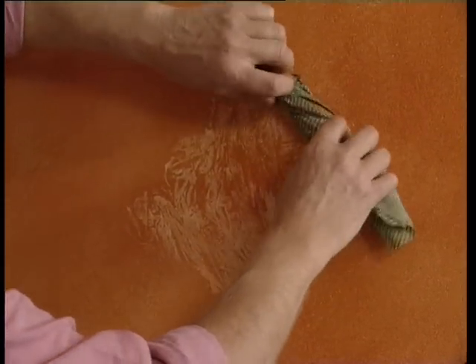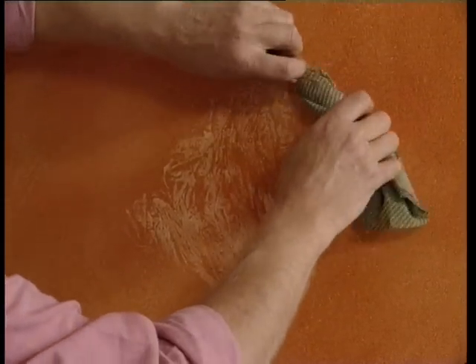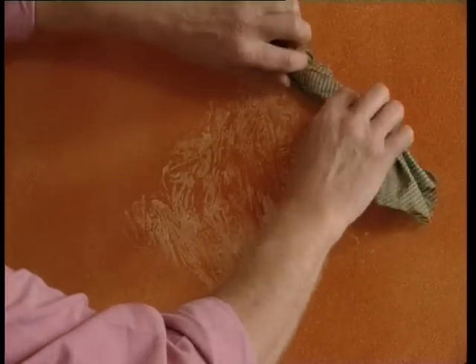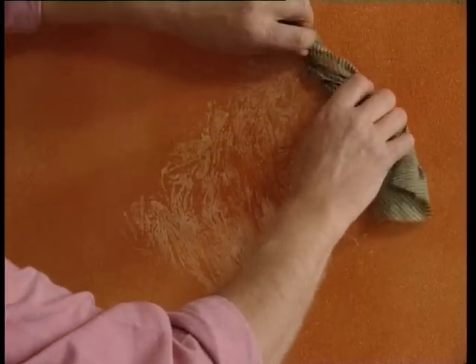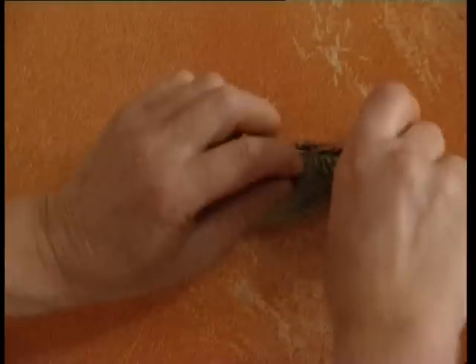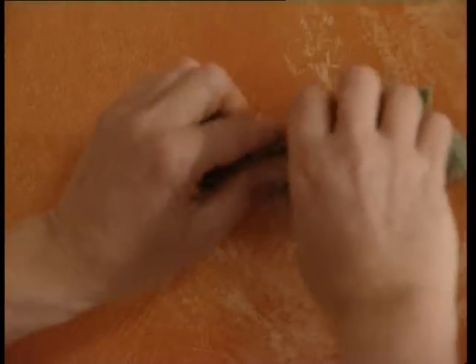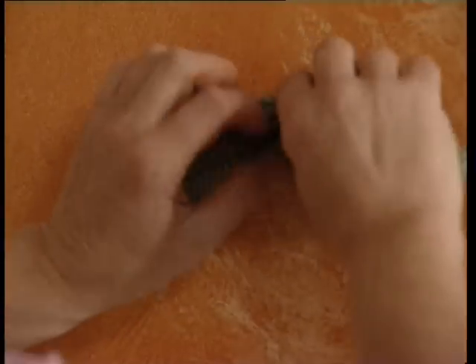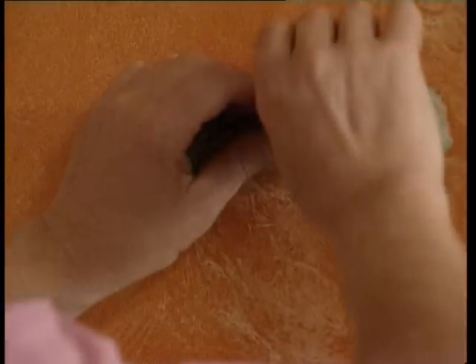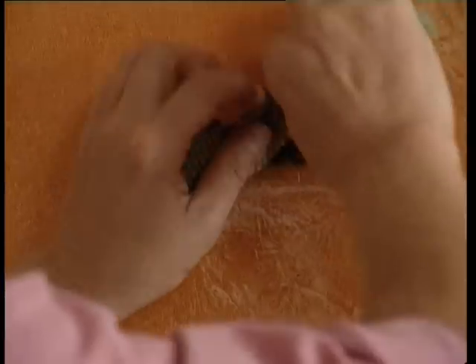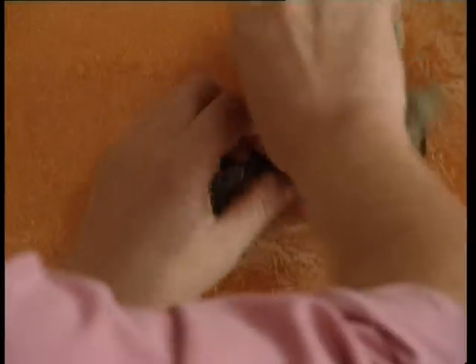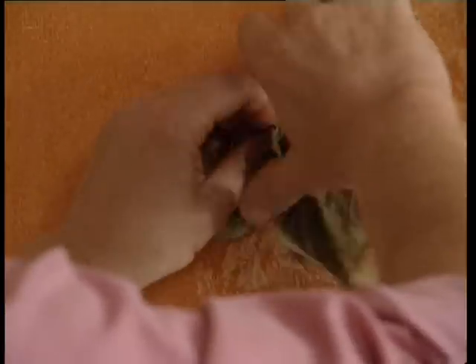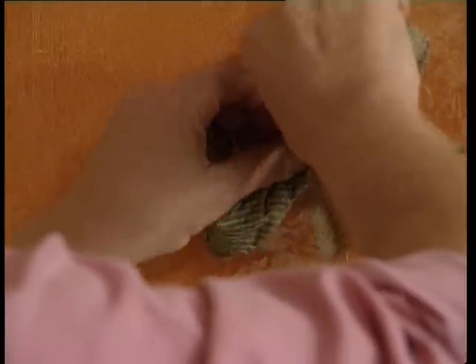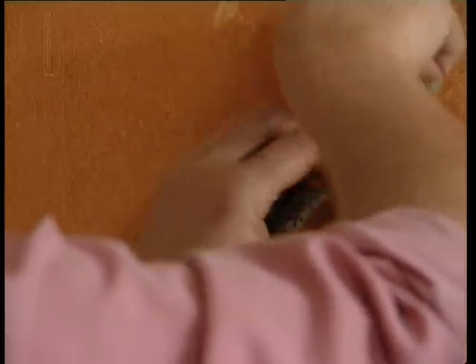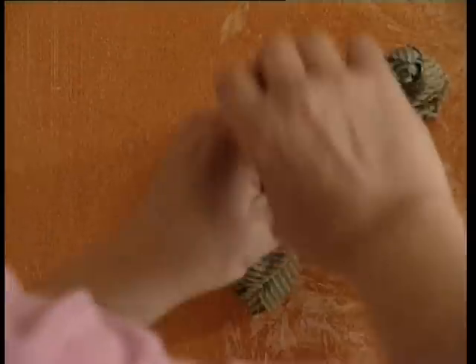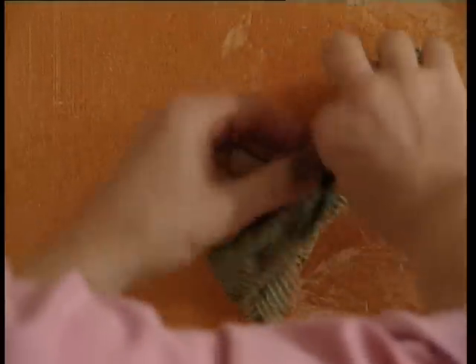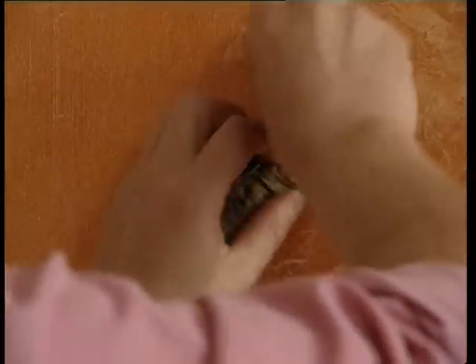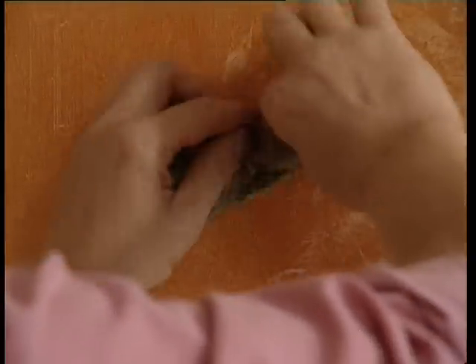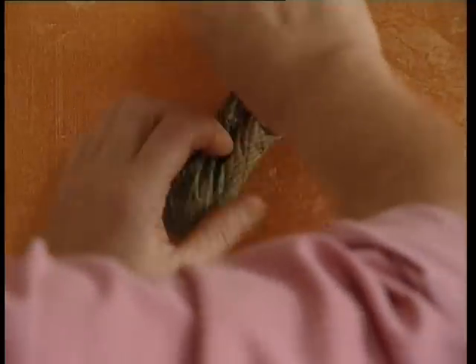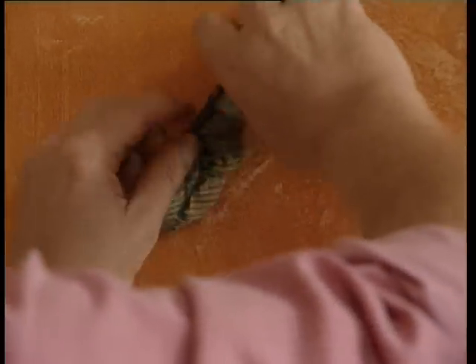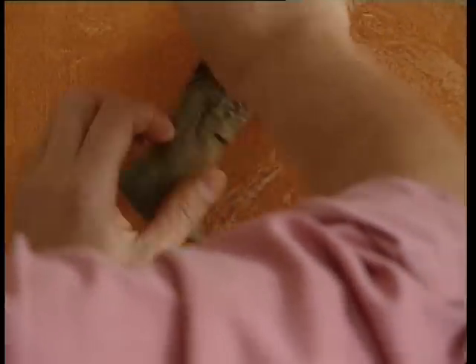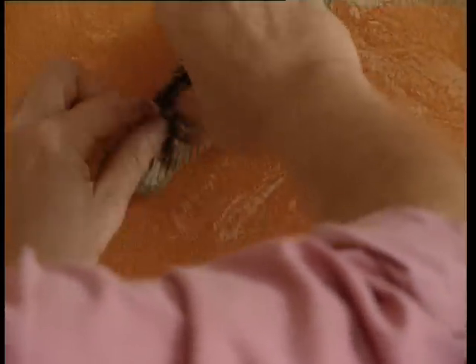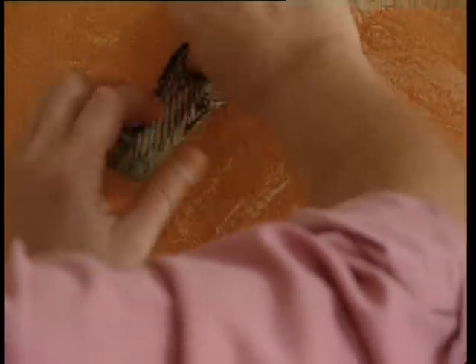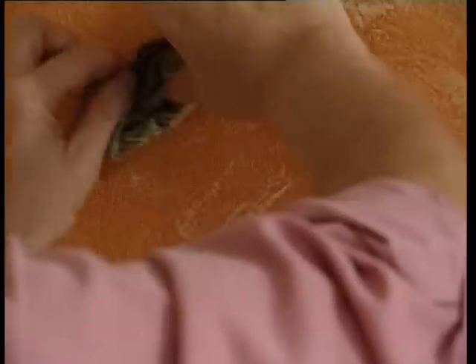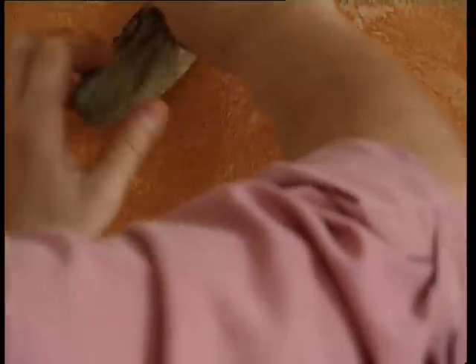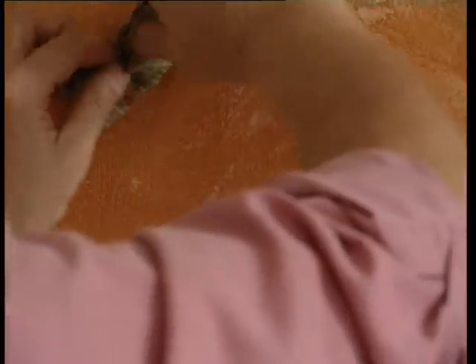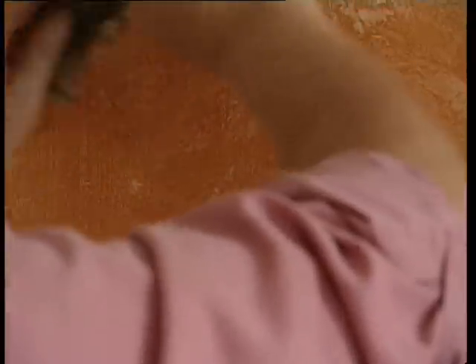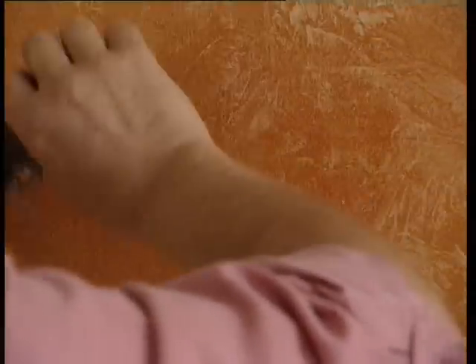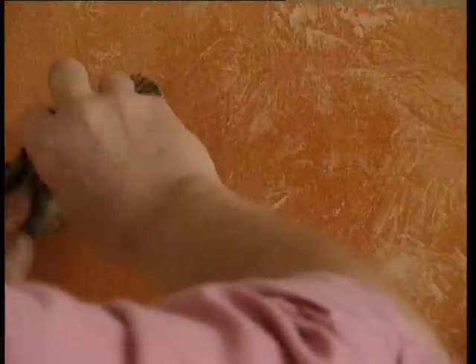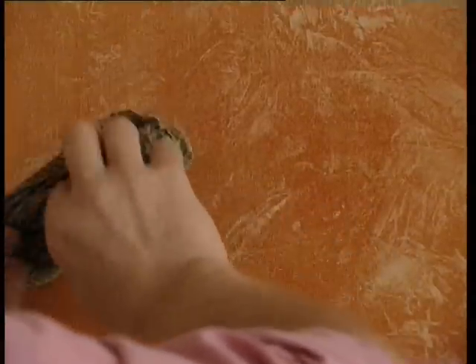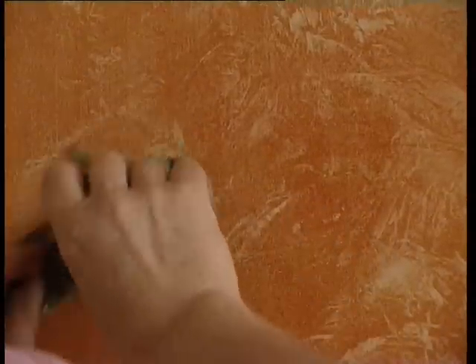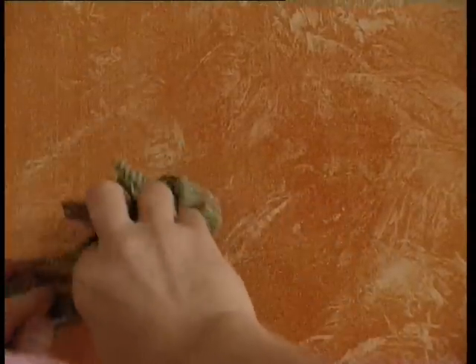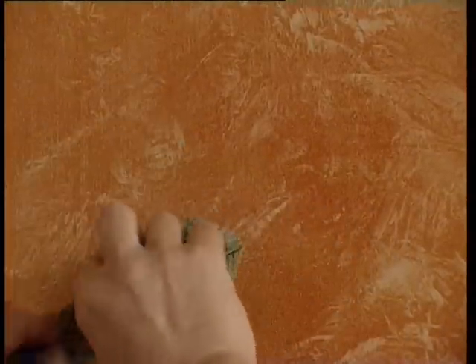Hold the cloth in your fingertips and roll it on the surface of the glaze. Work in every direction, leaving a pattern where the cloth has removed the glaze.